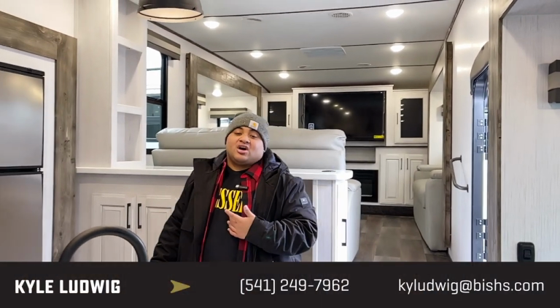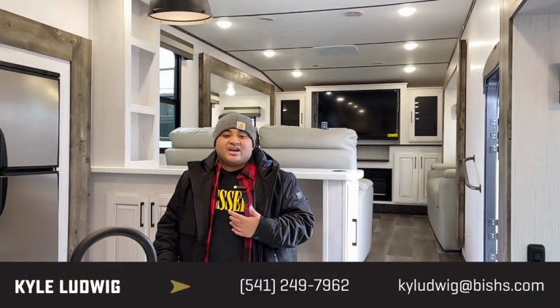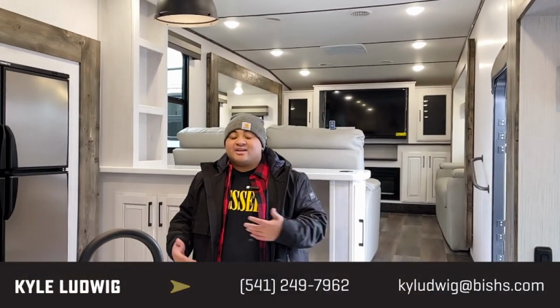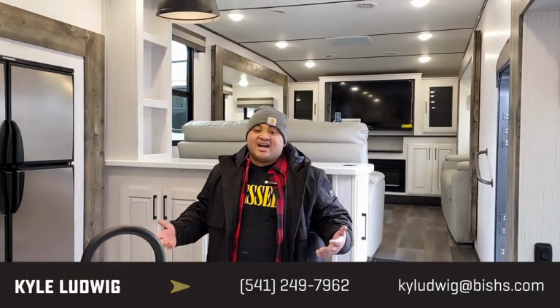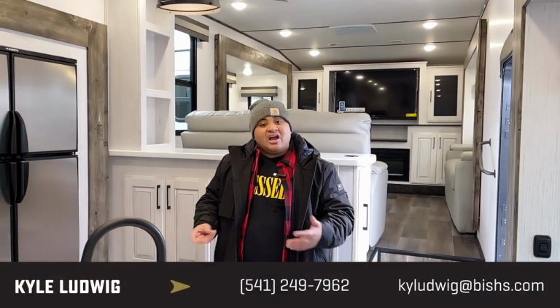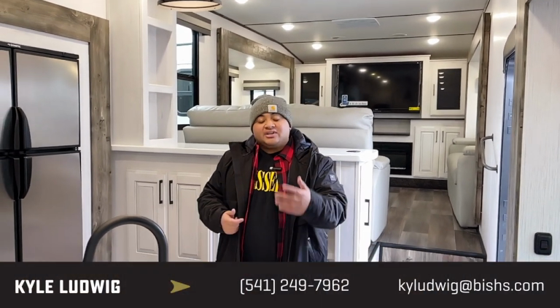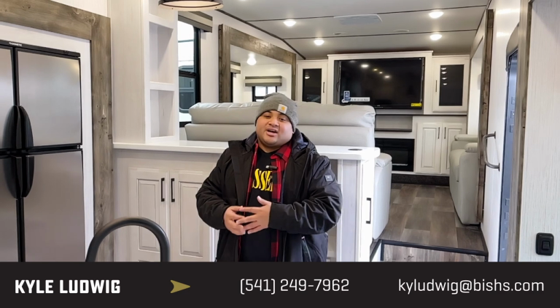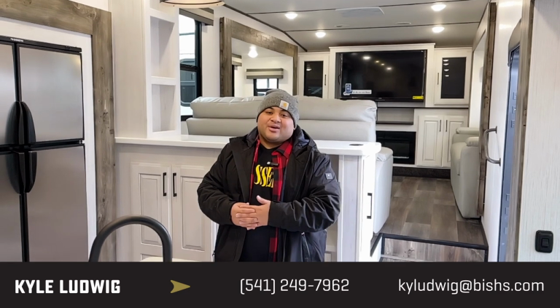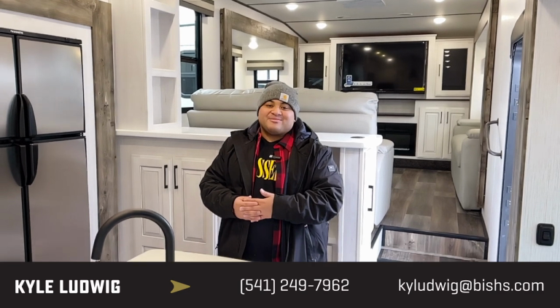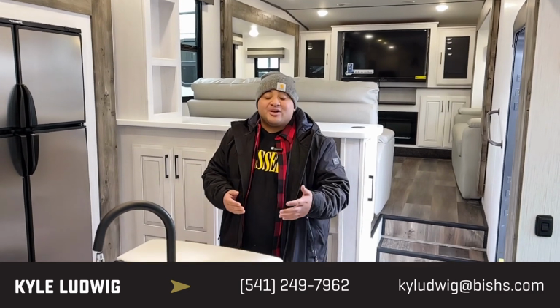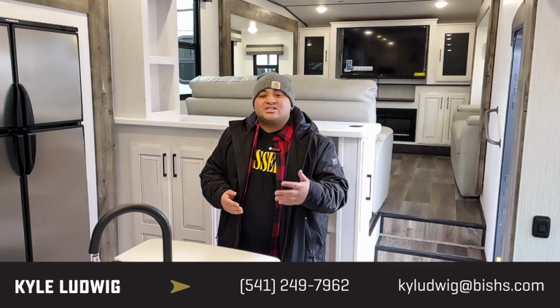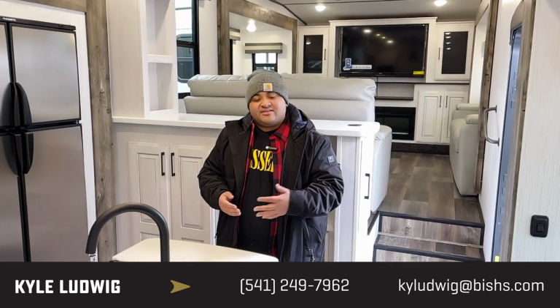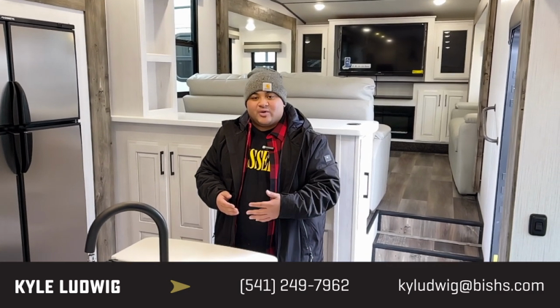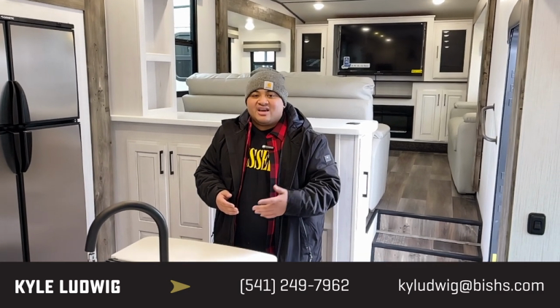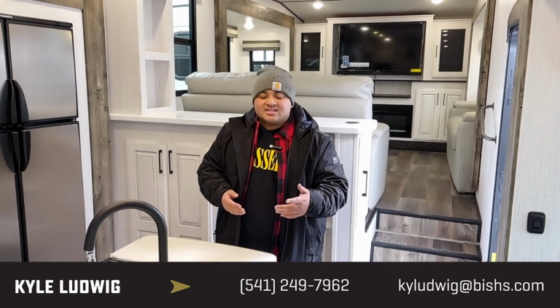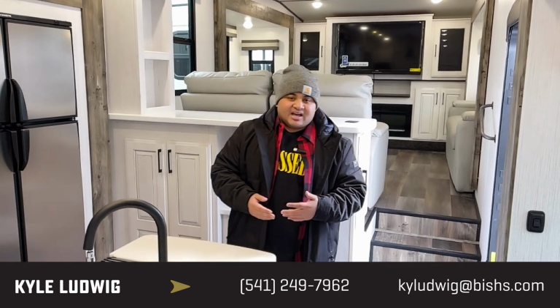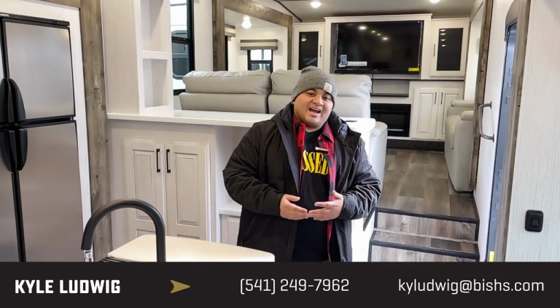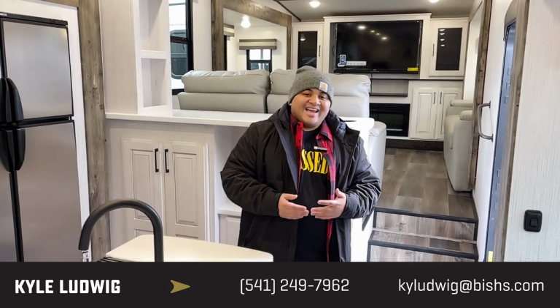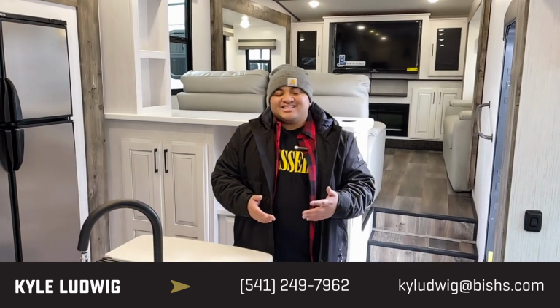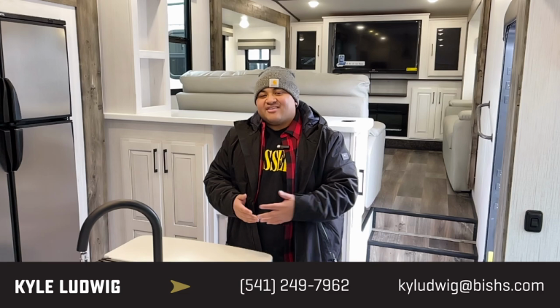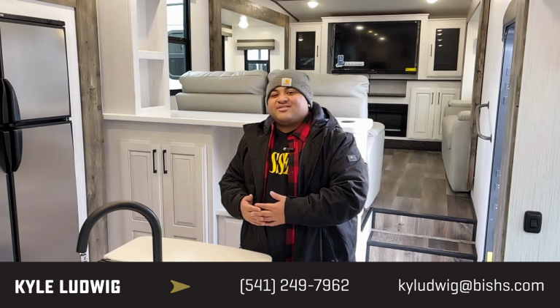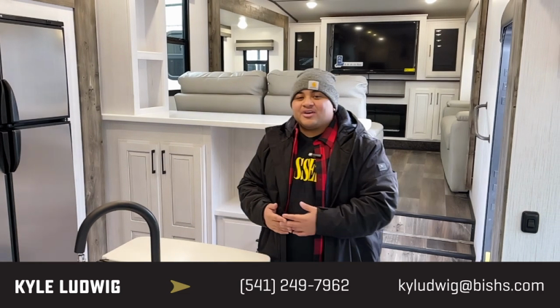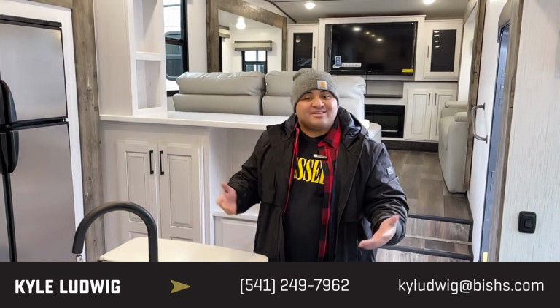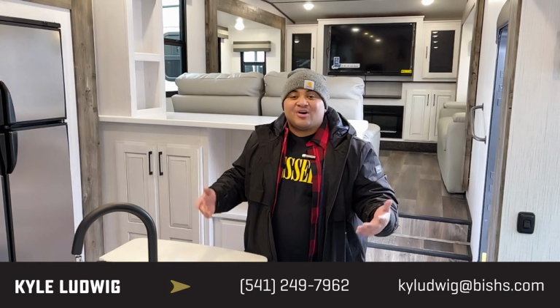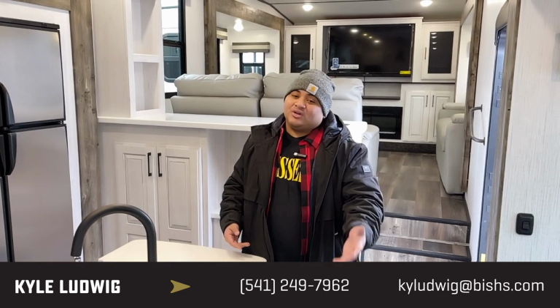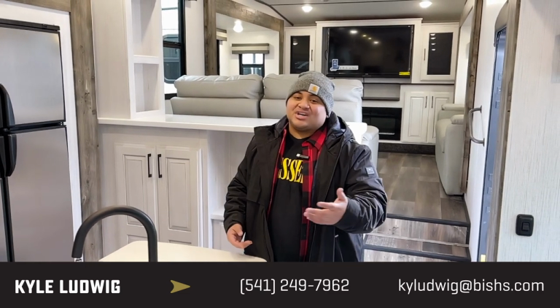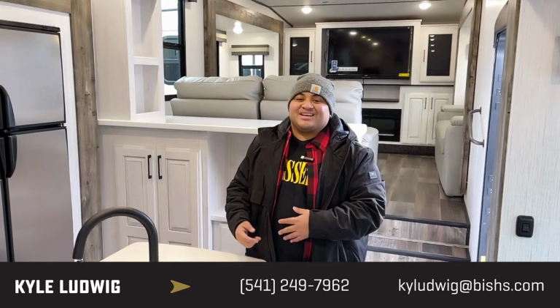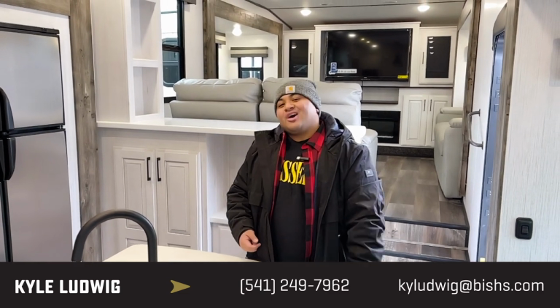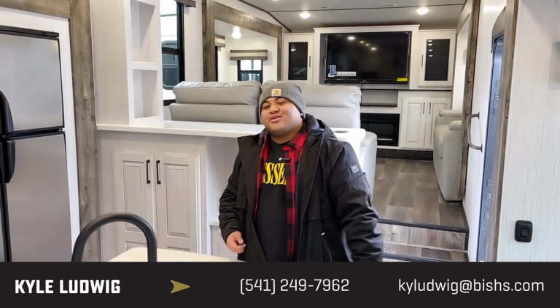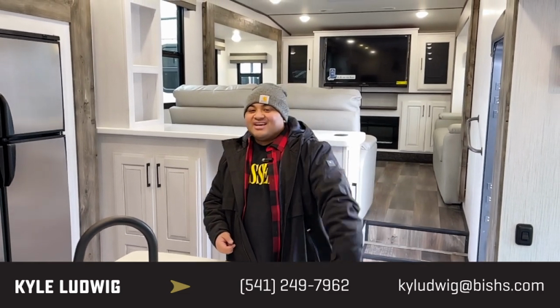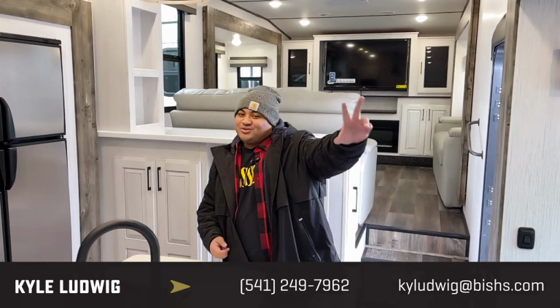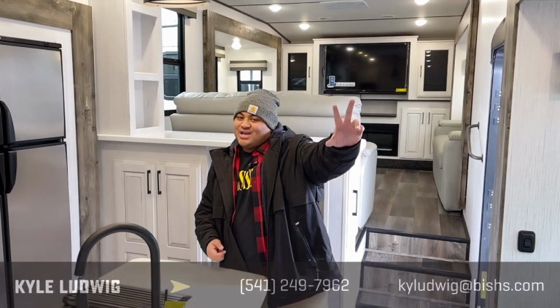If you're interested in this front-living fifth wheel, feel free to give me a call. My name is Kyle and I would love to help you out. My phone number is 541-799-8794. Give me a call — I'd love to talk to you. Hope you have a great day, we'll see you later!